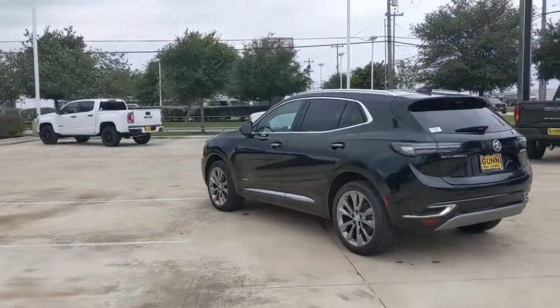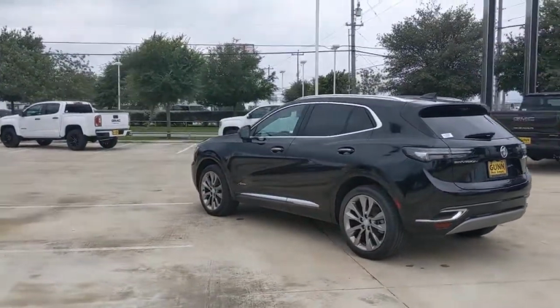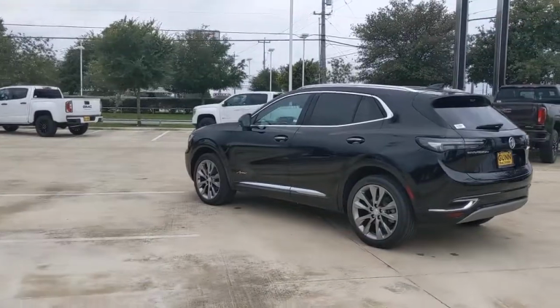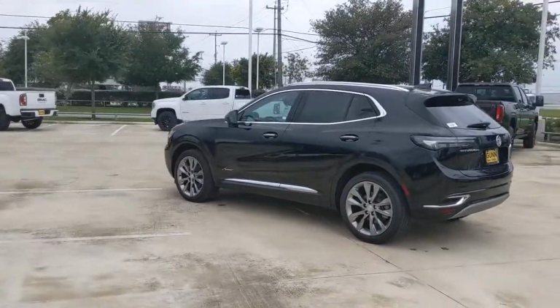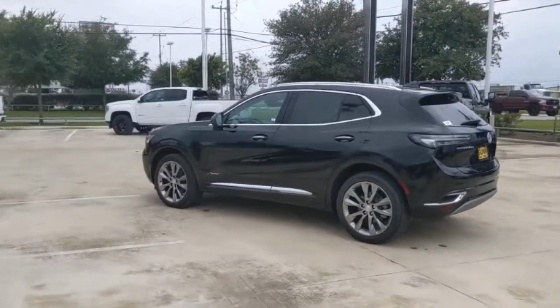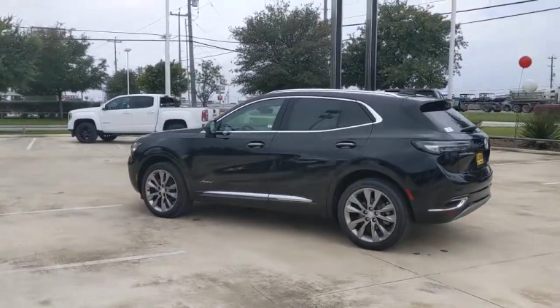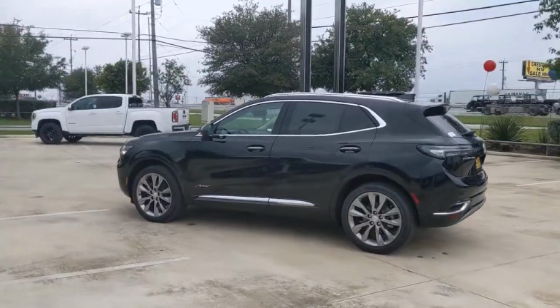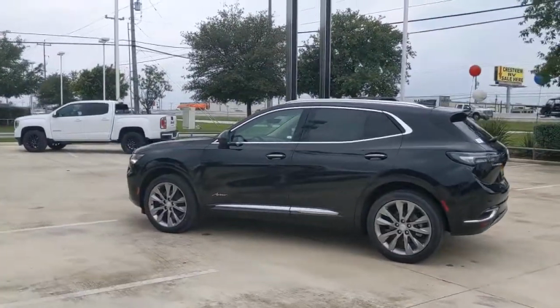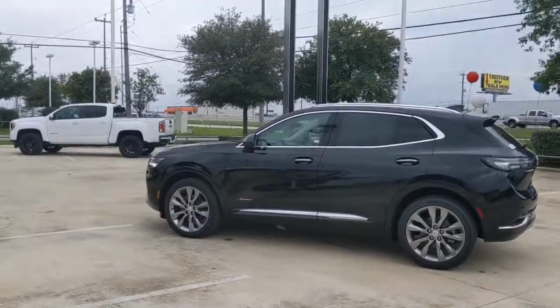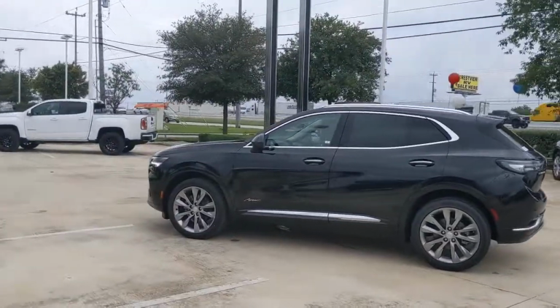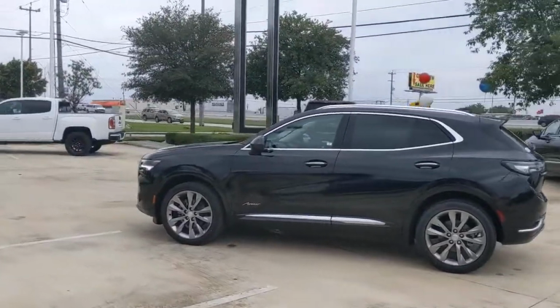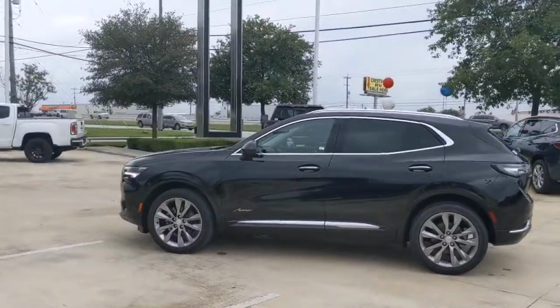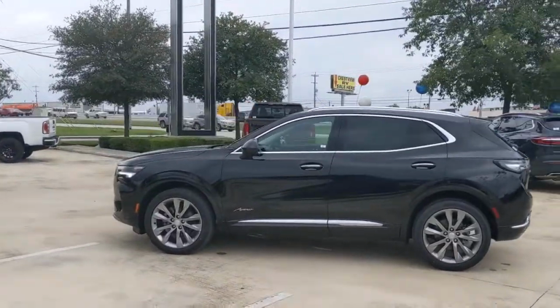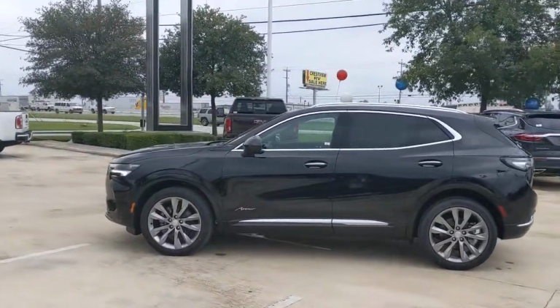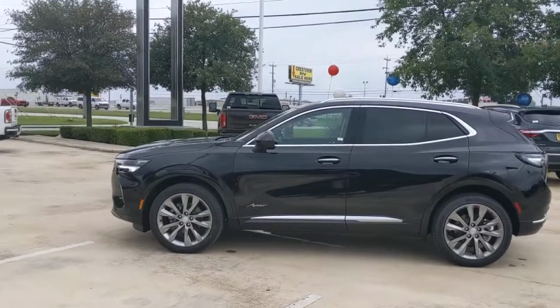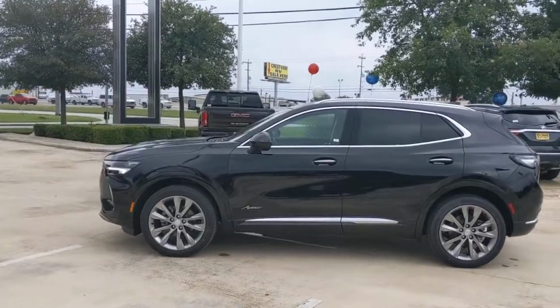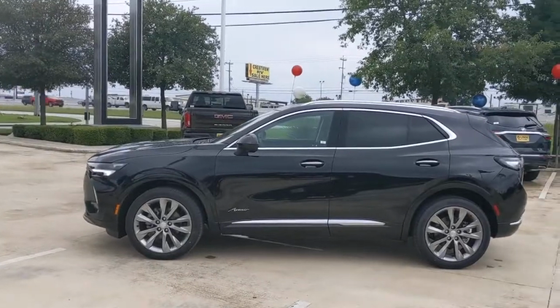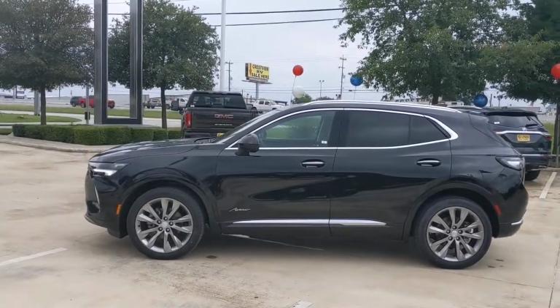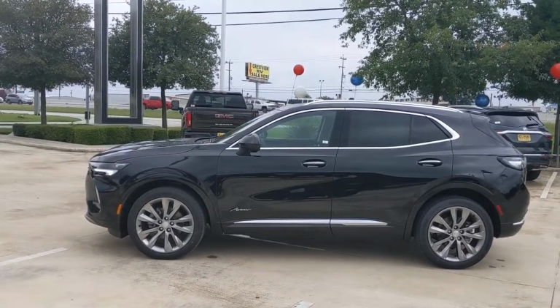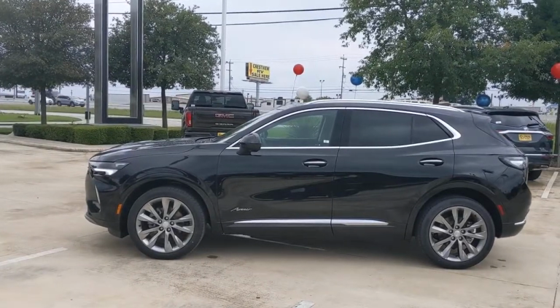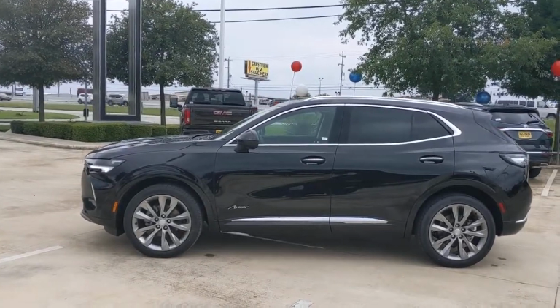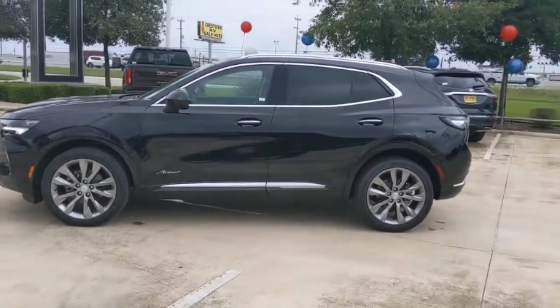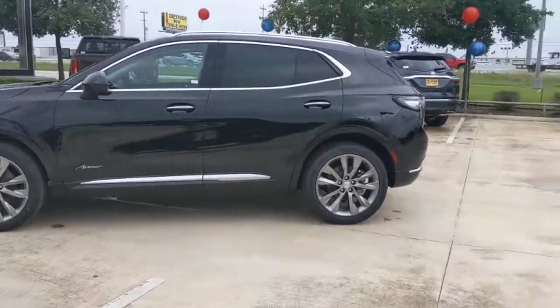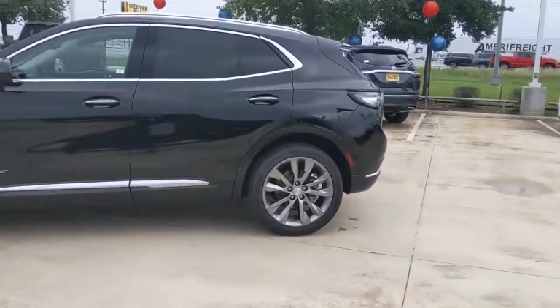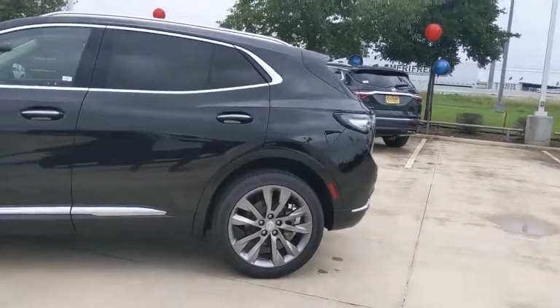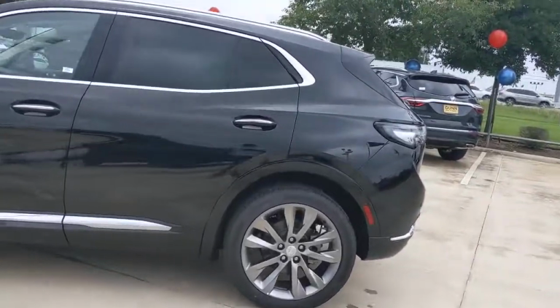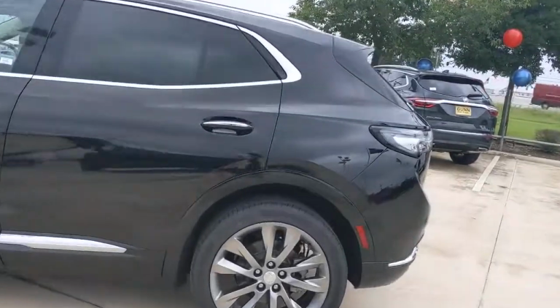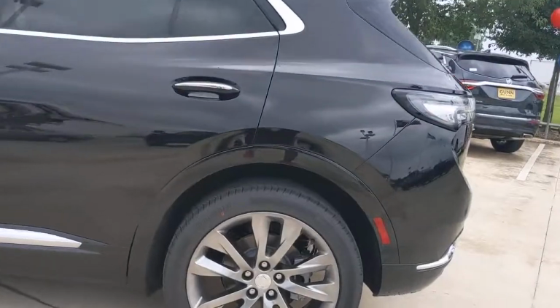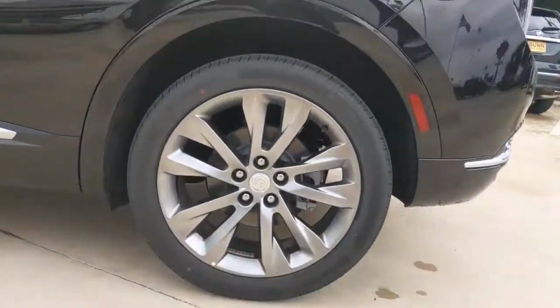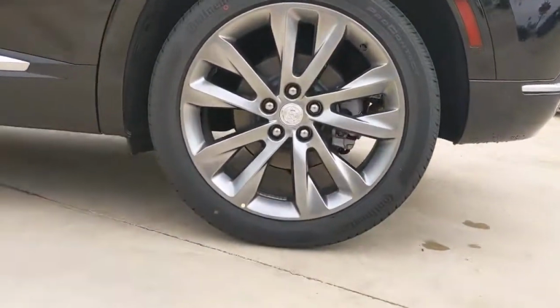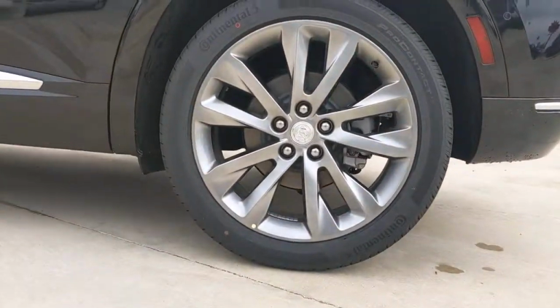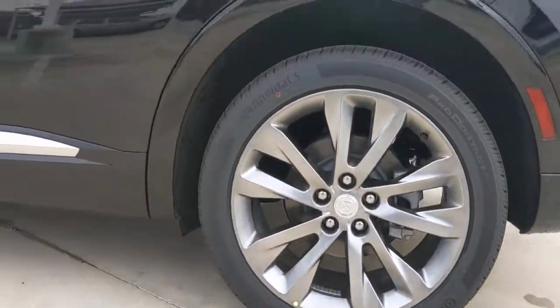Keyless entry, navigation system, lane keeping assist, heated mirrors, backup camera, remote engine start, cooled front seat, heated rear seat, premium sound system, satellite radio.